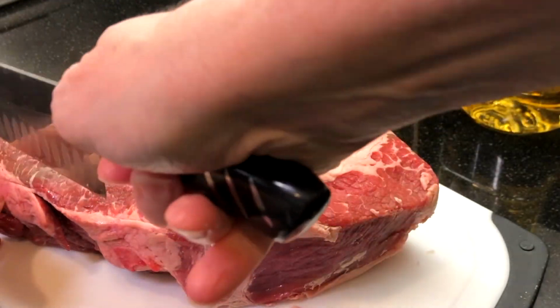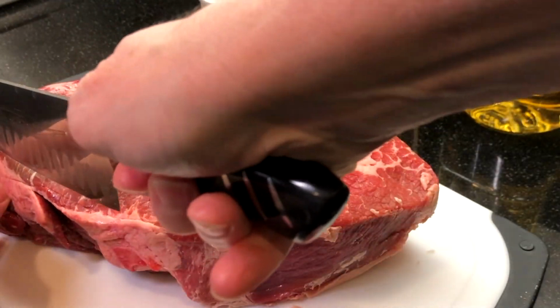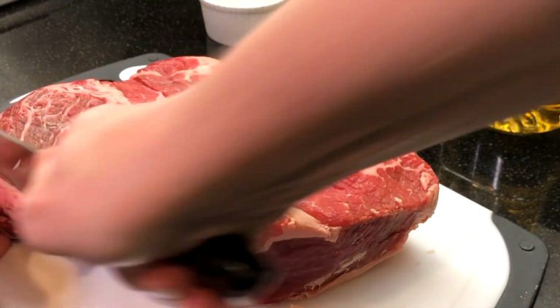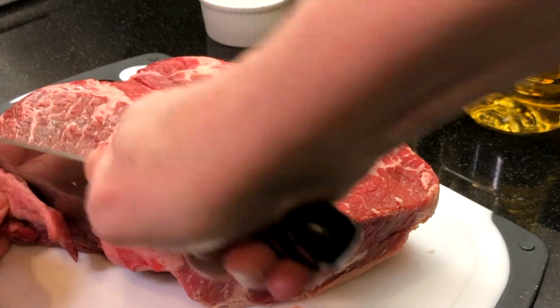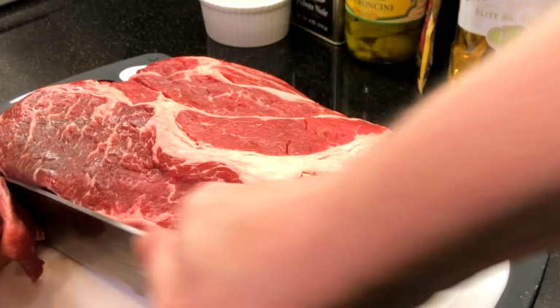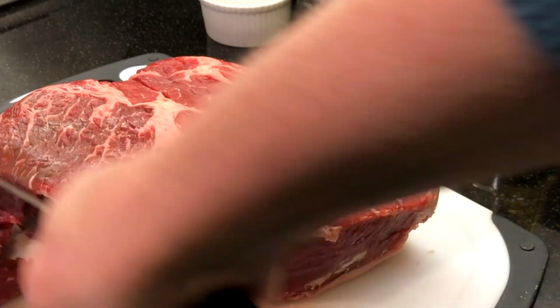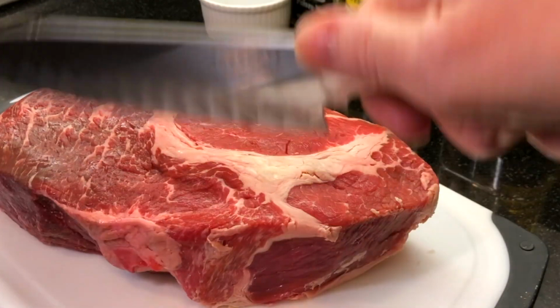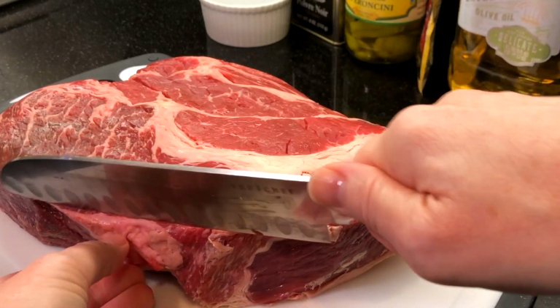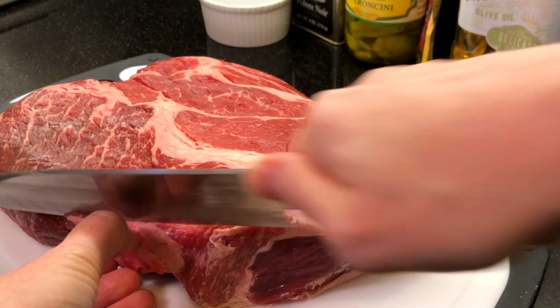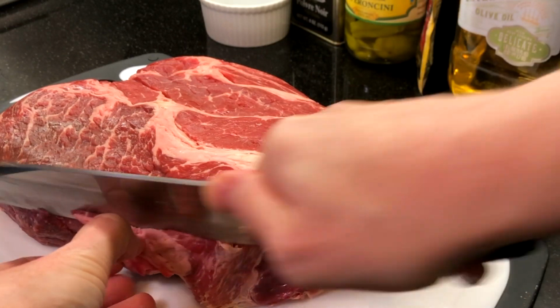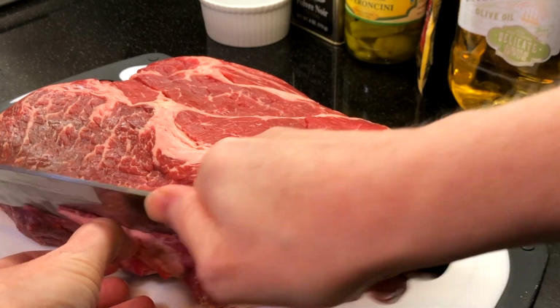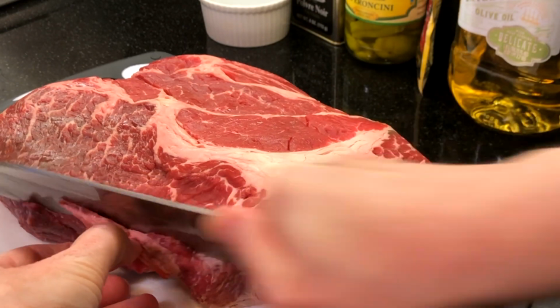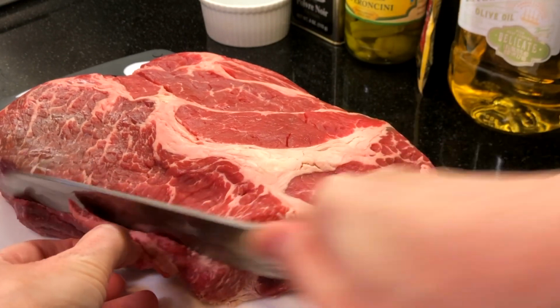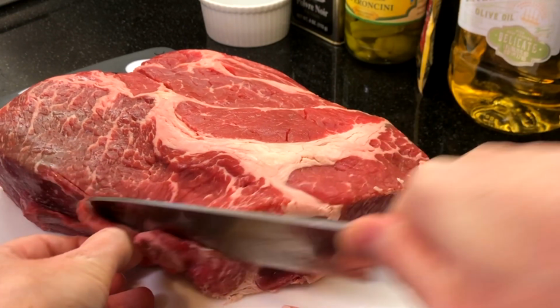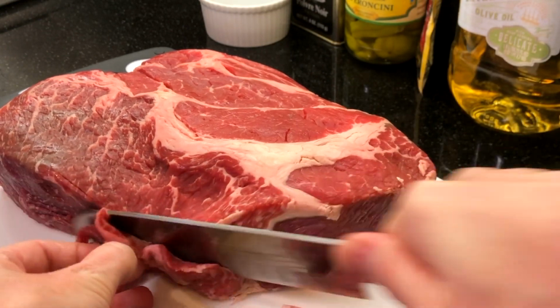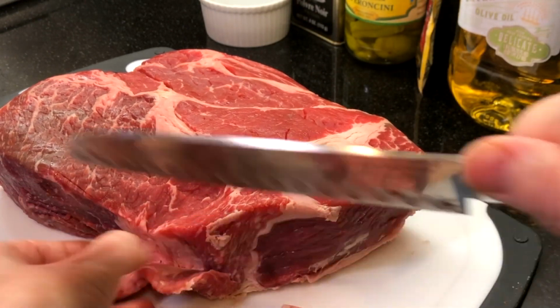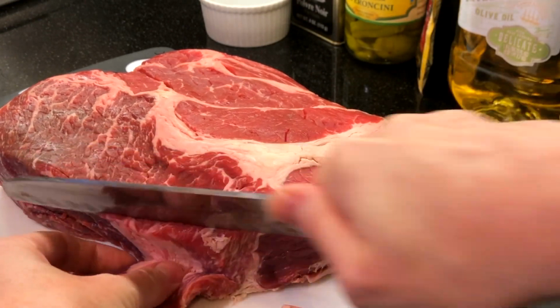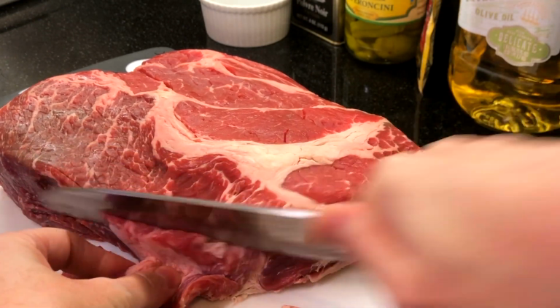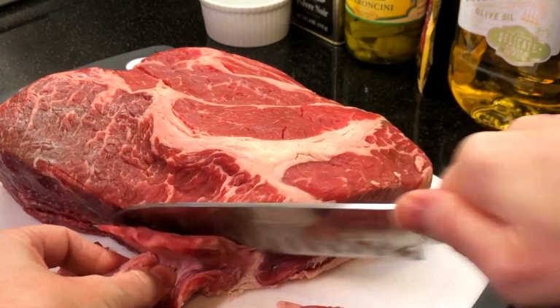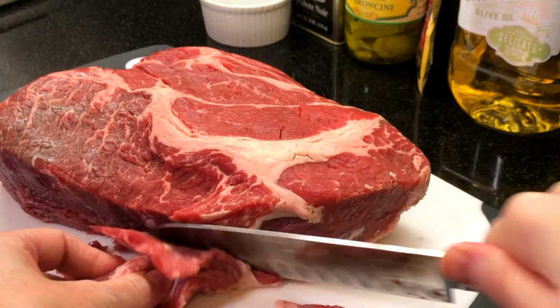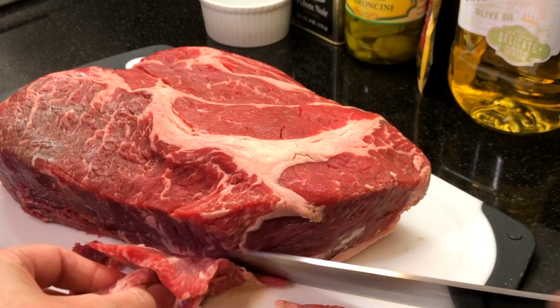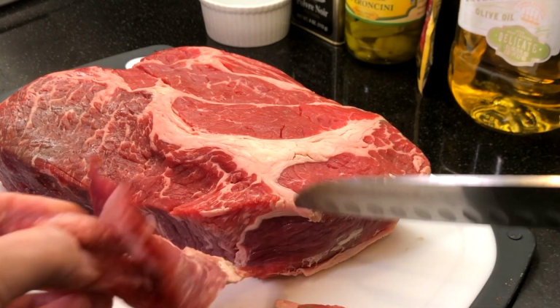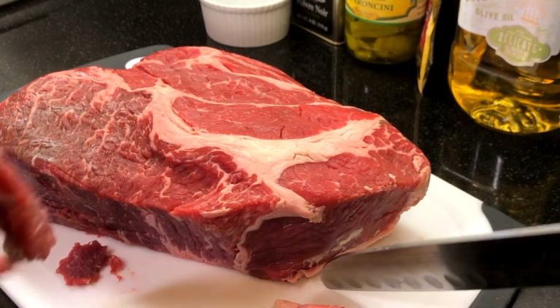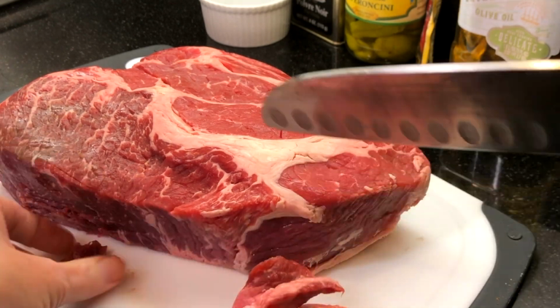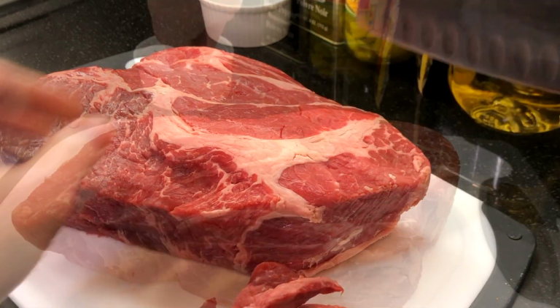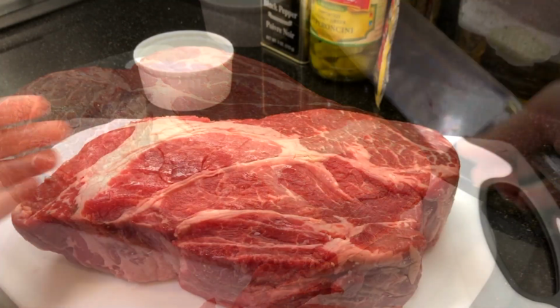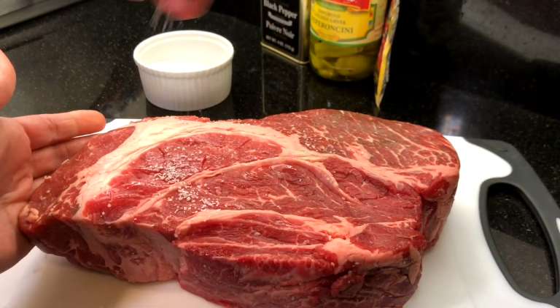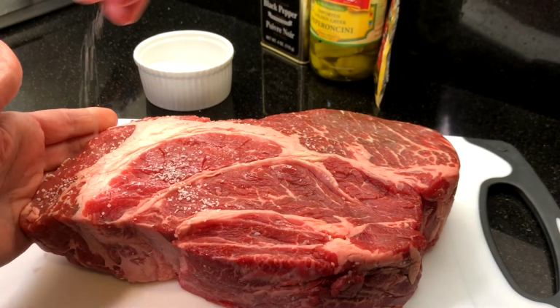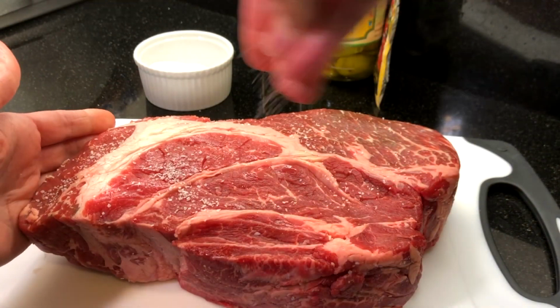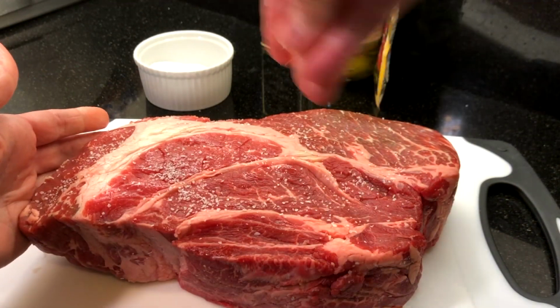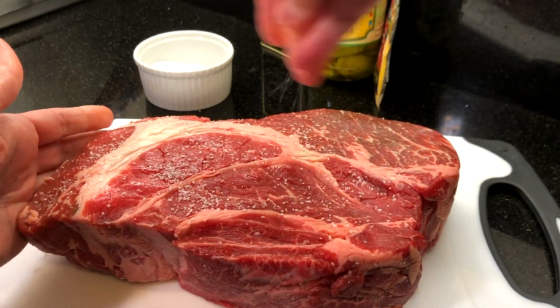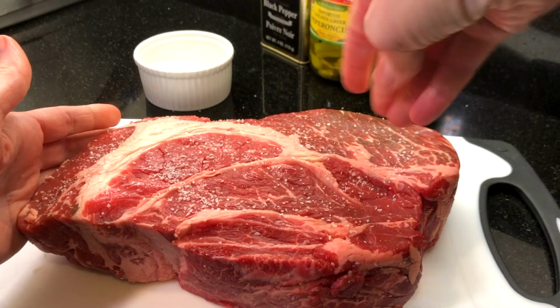I try to trim off a good amount of the fat so that there's less to worry about at the end of cooking. Then pat the roast dry with paper towels and sprinkle with salt and pepper.